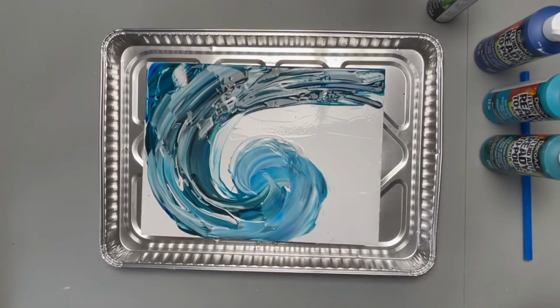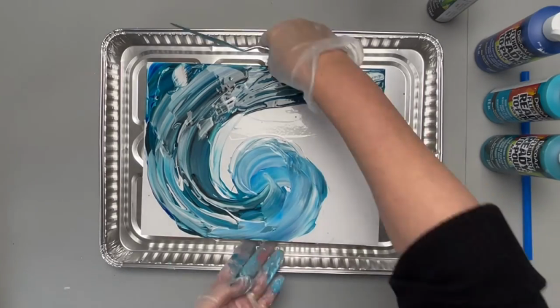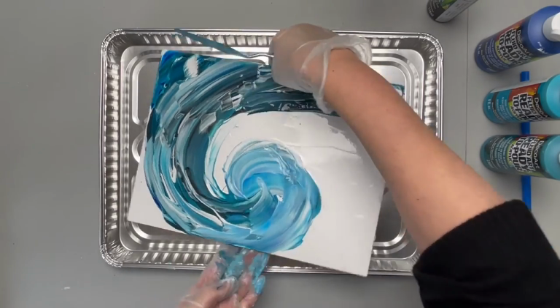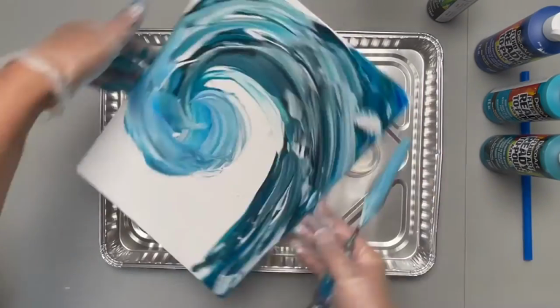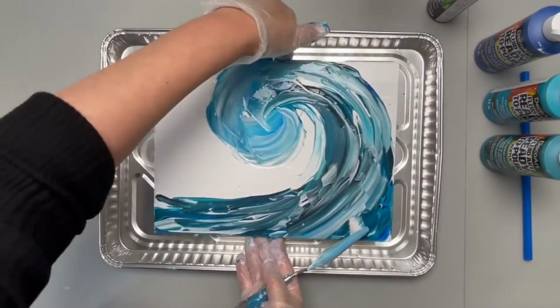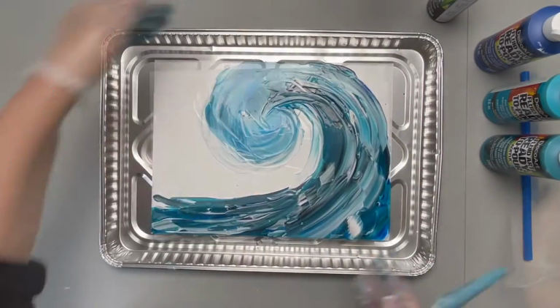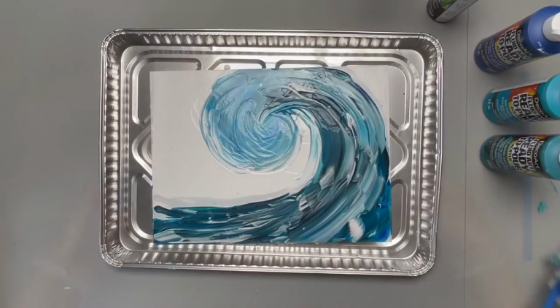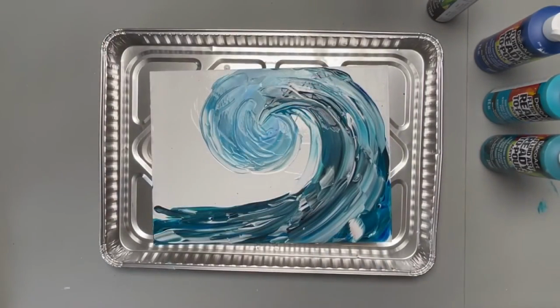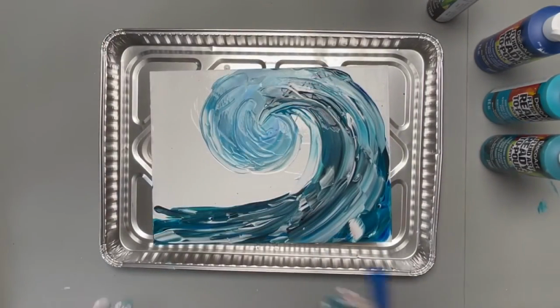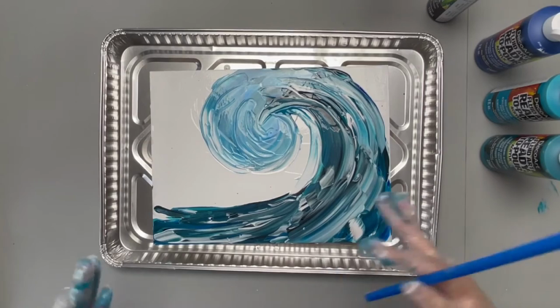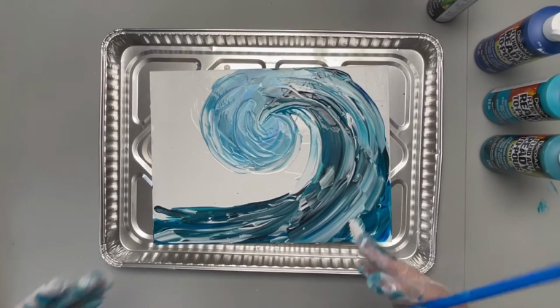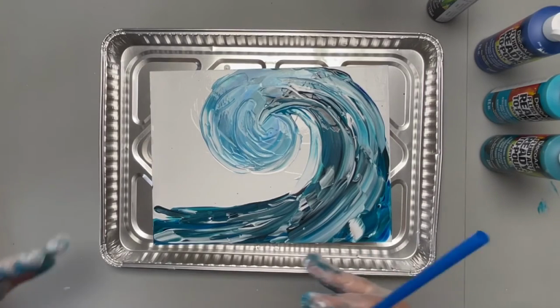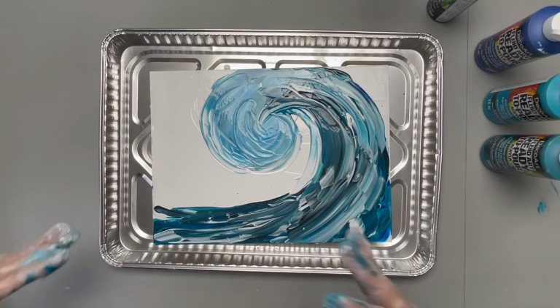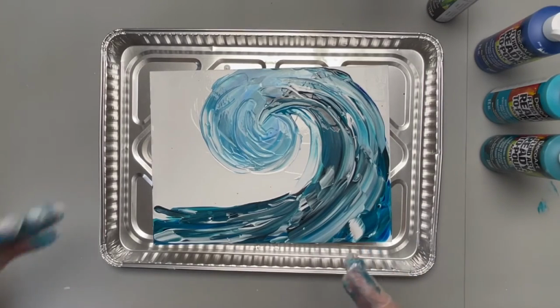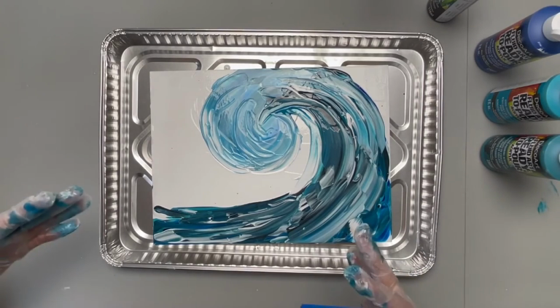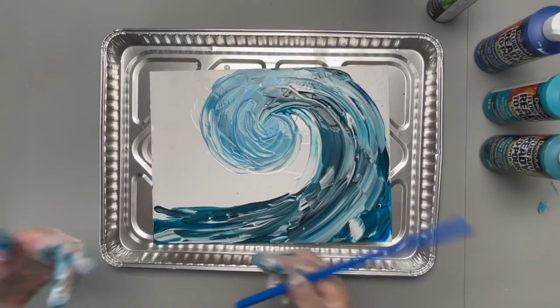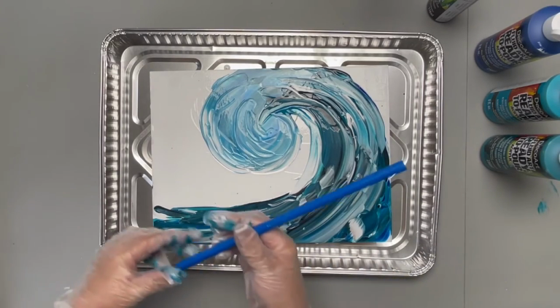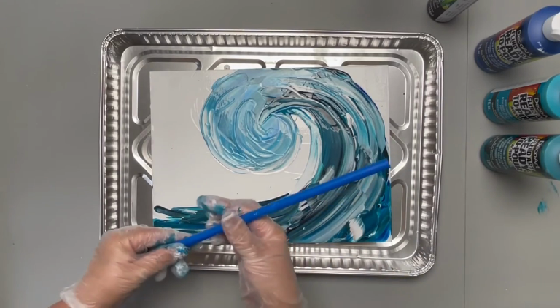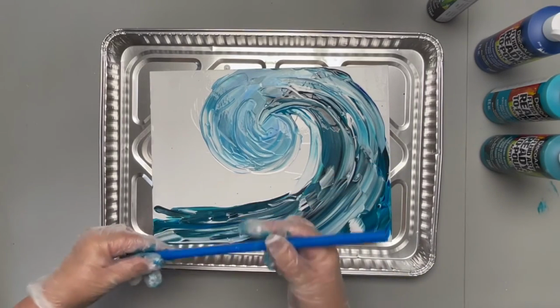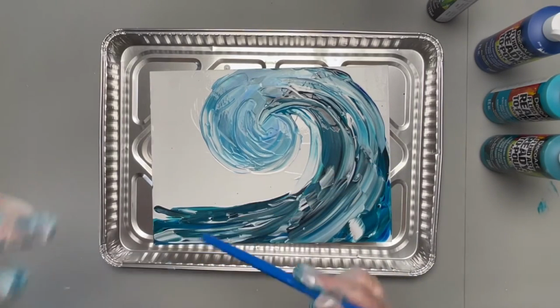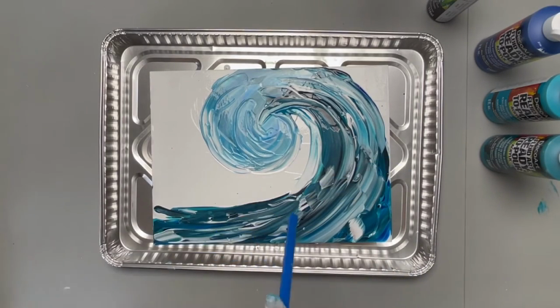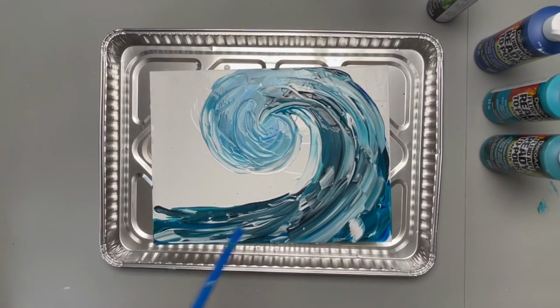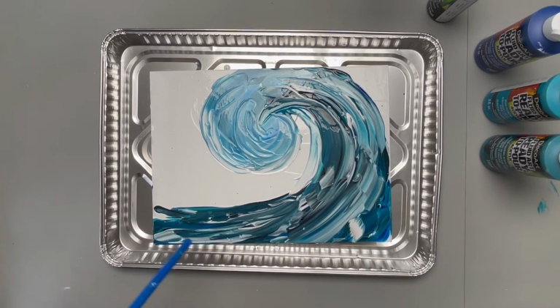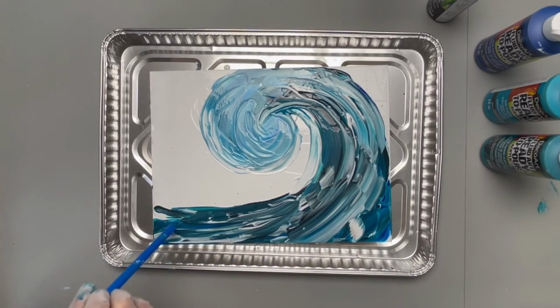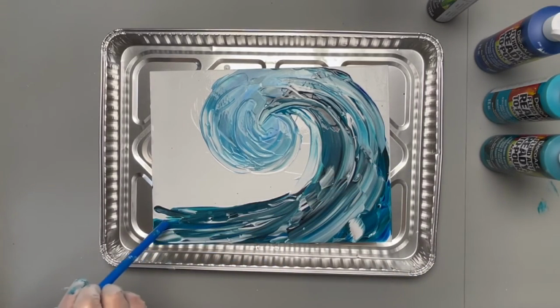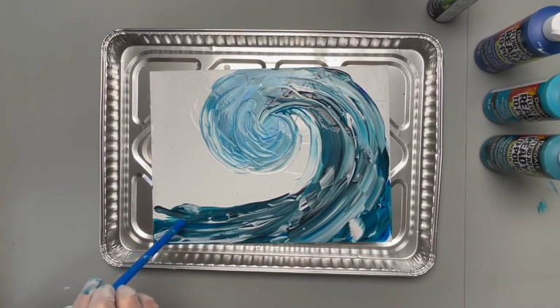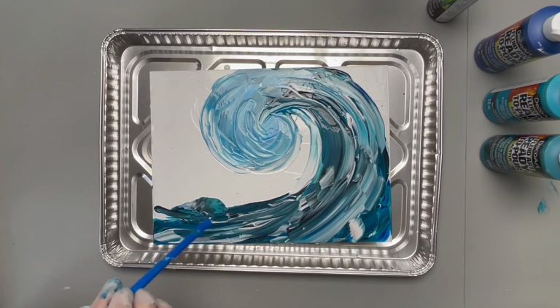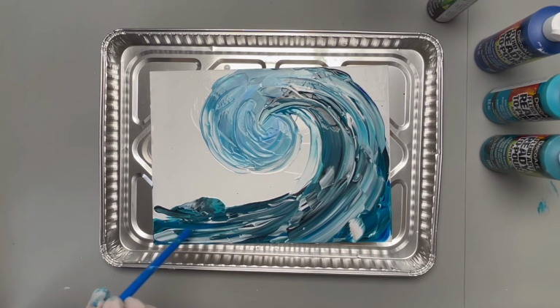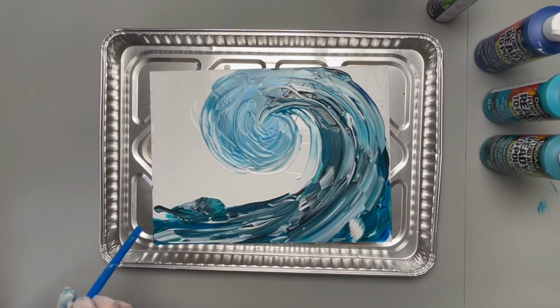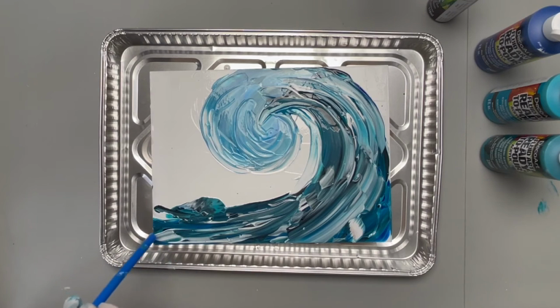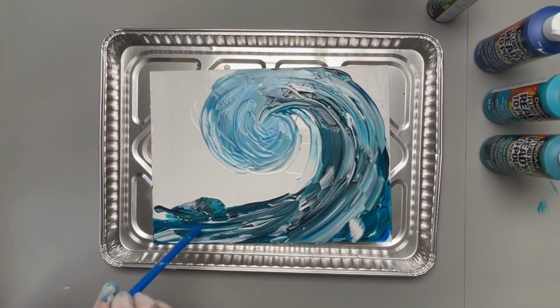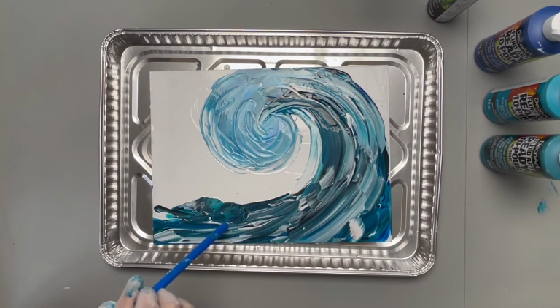Now I'm going to use a little bit of black to take a little bit of this exactness away using the straw. This is just going to give that wave some movement.